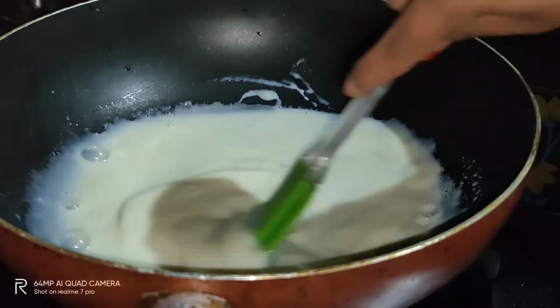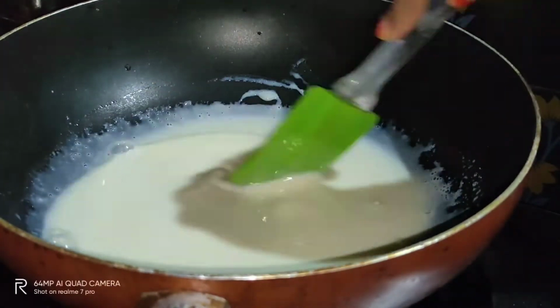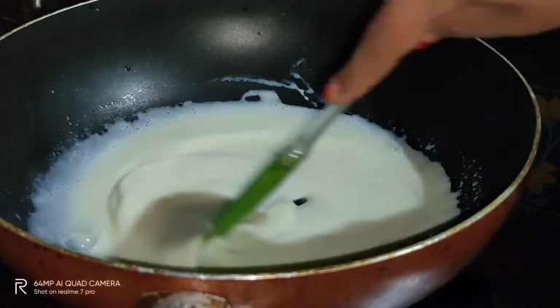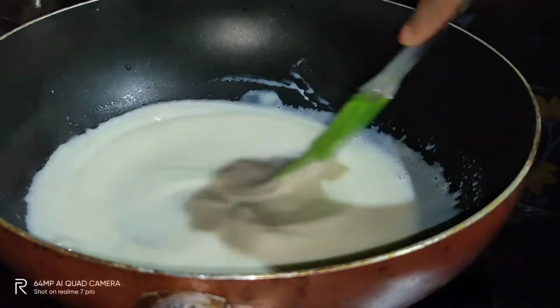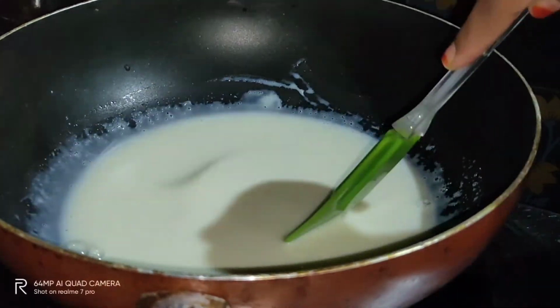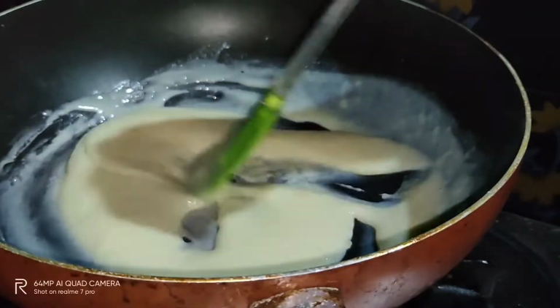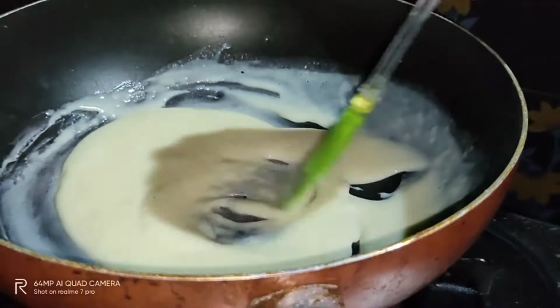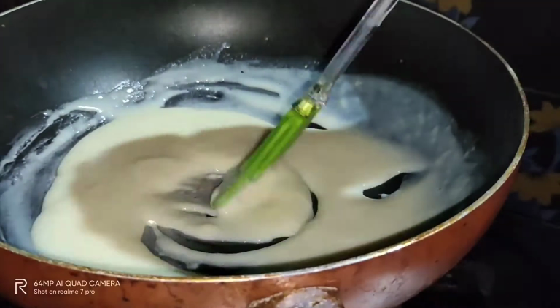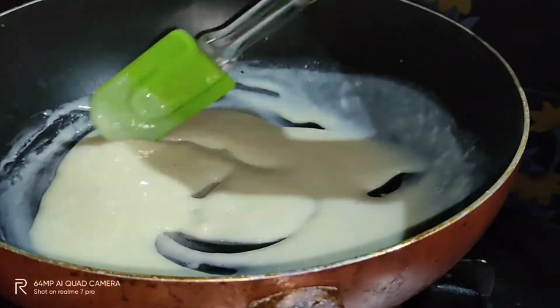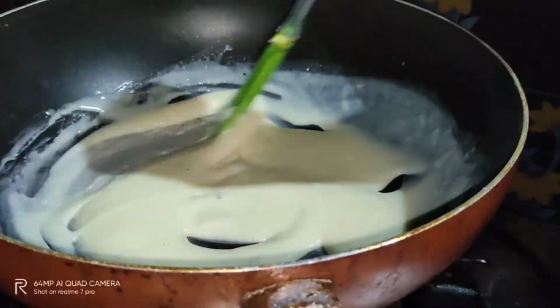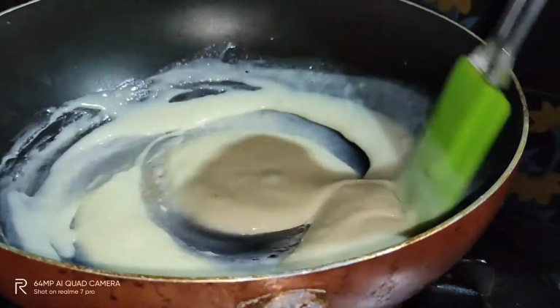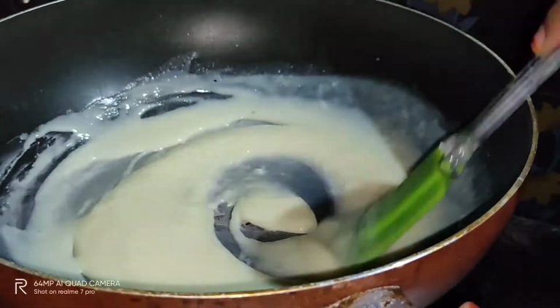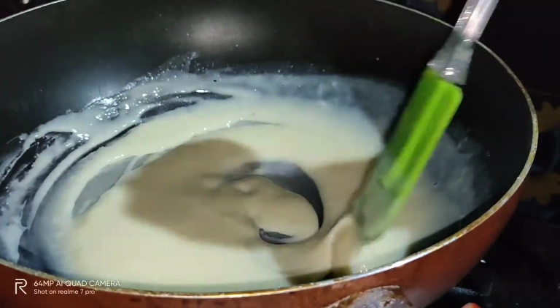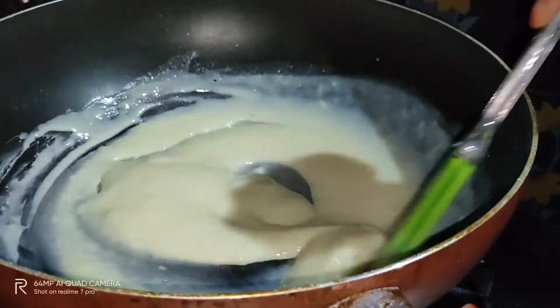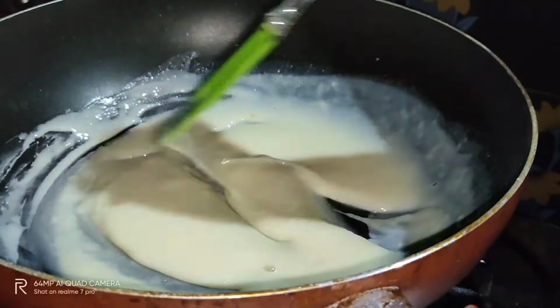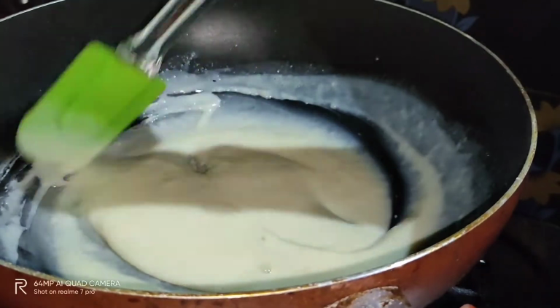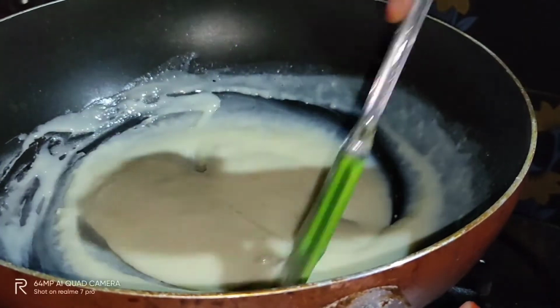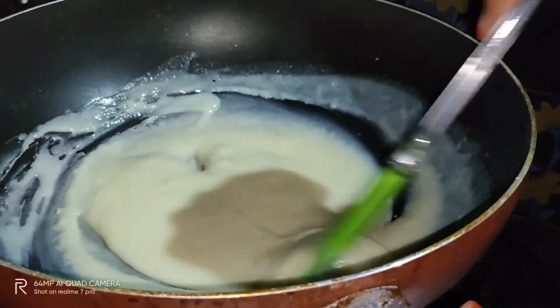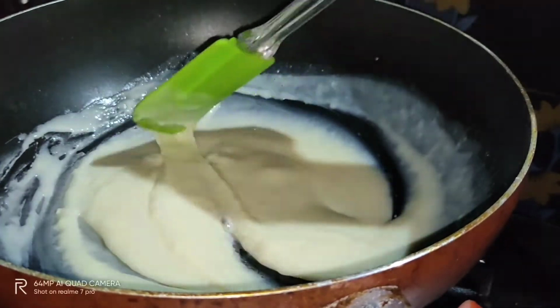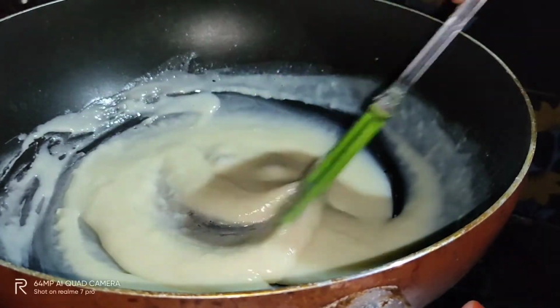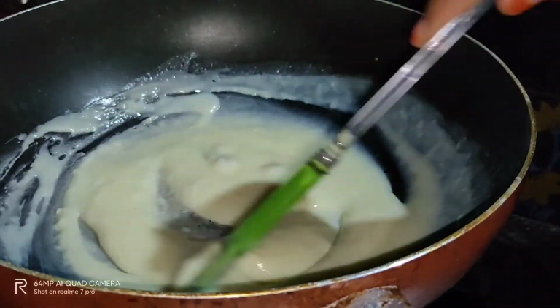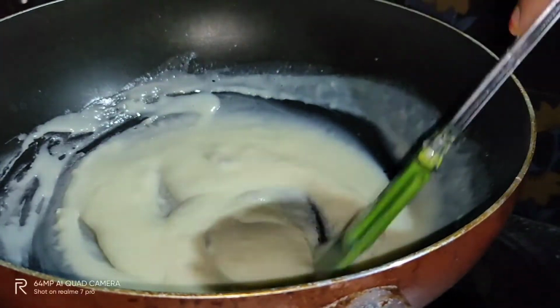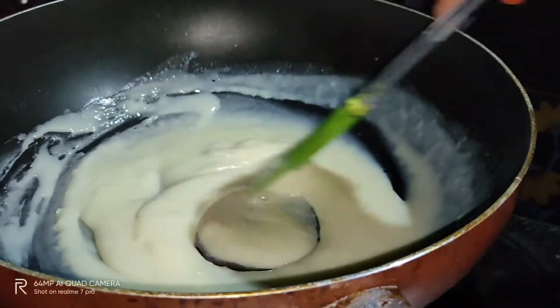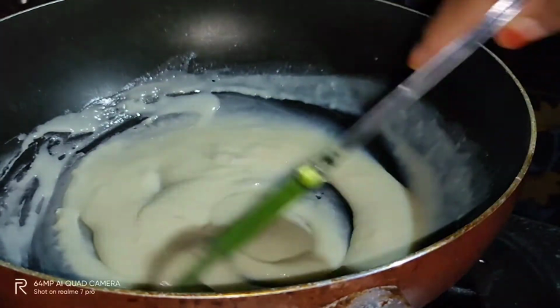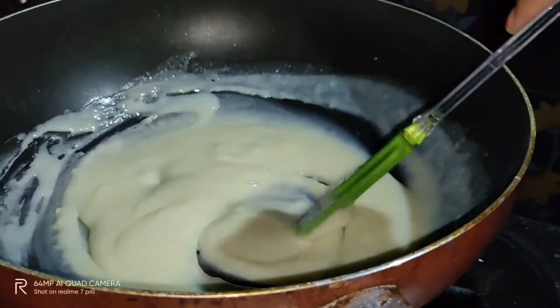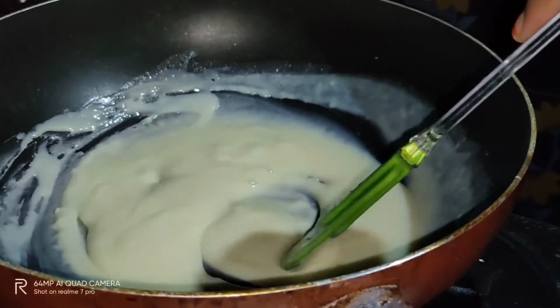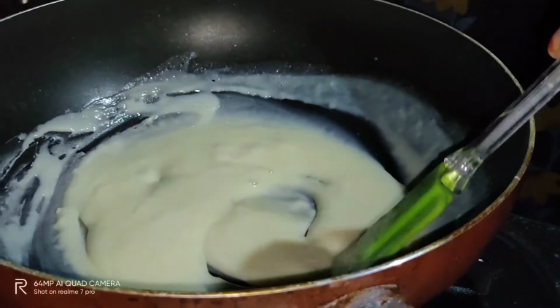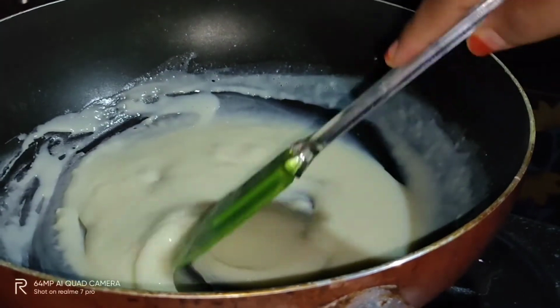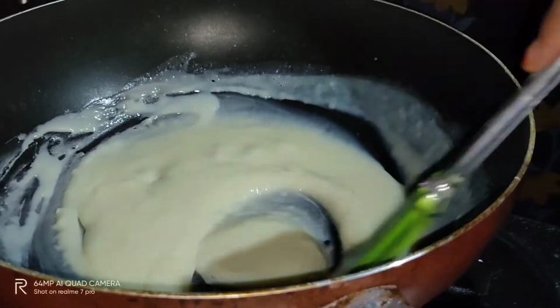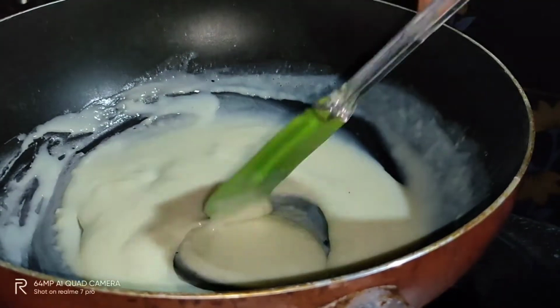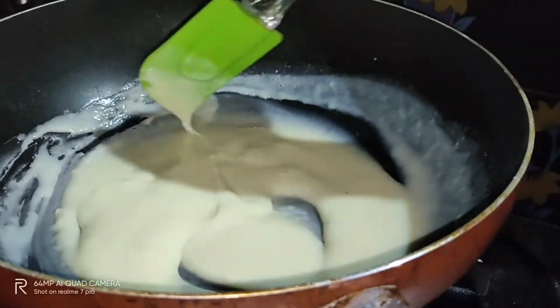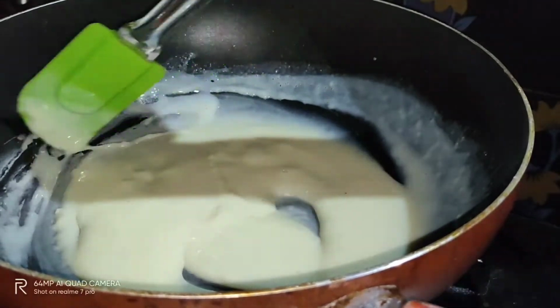The milk is very tasty. The milk is ready. For a few minutes, let's make it simple.